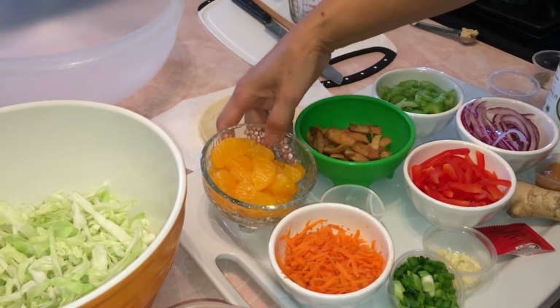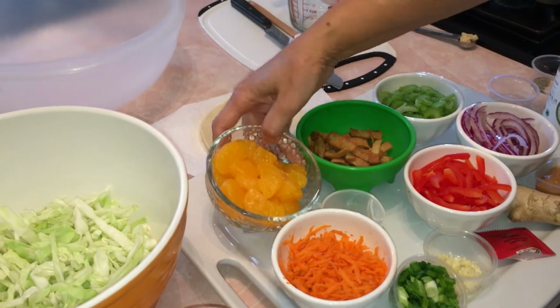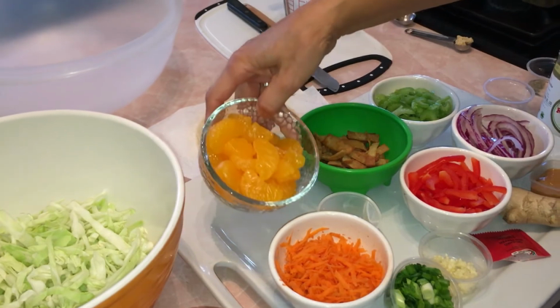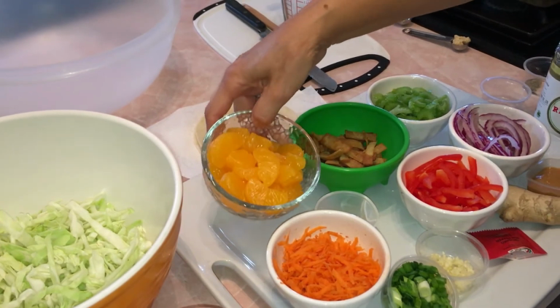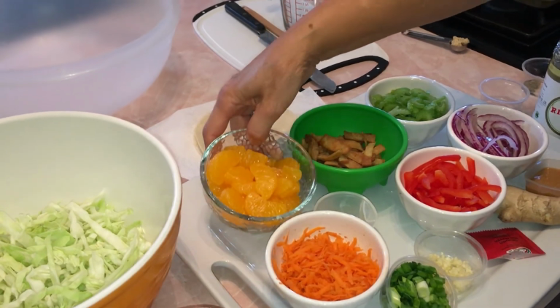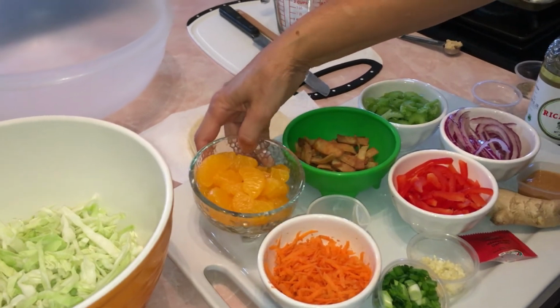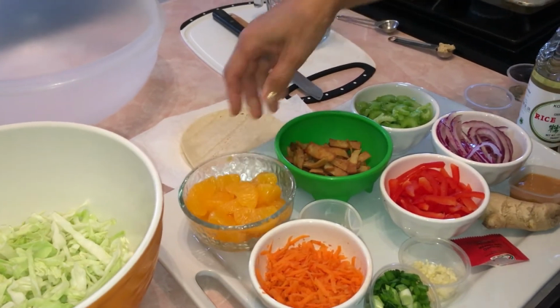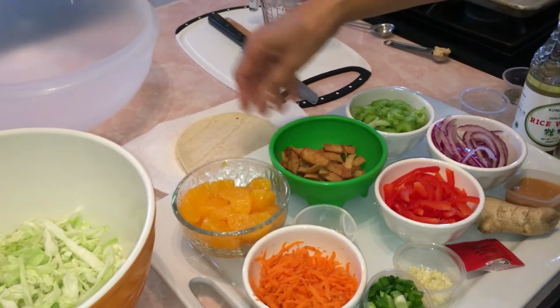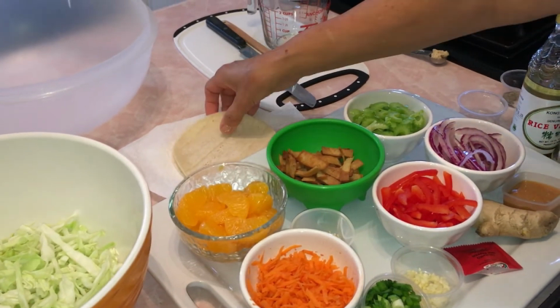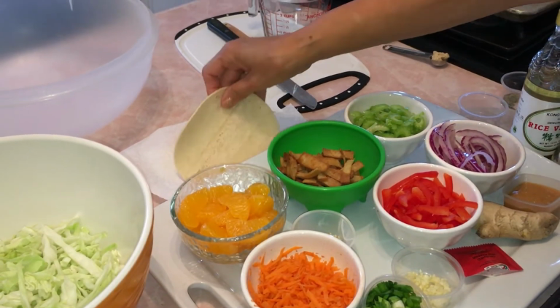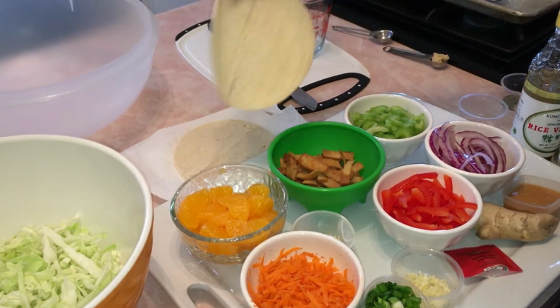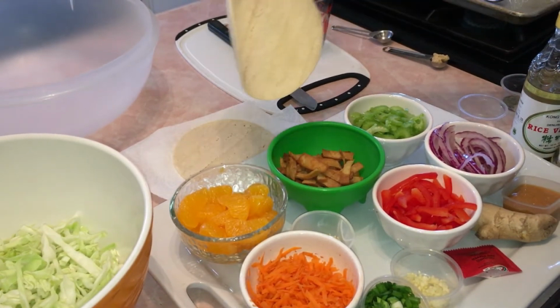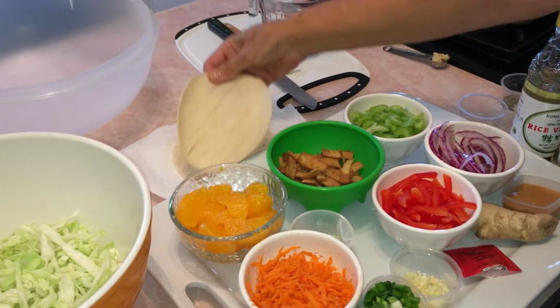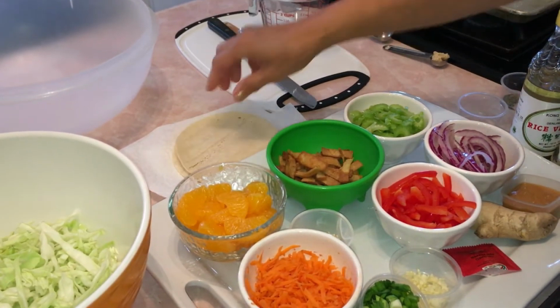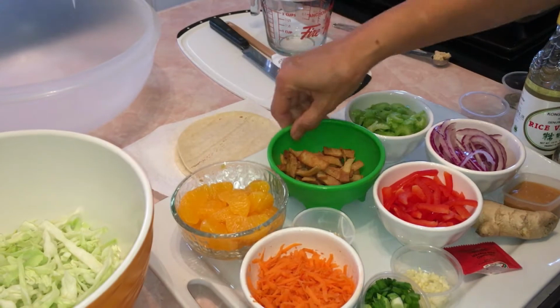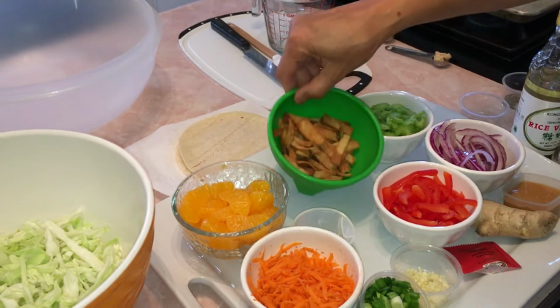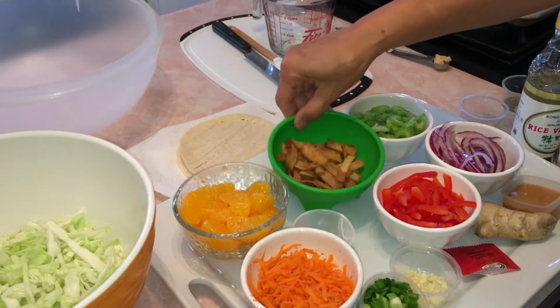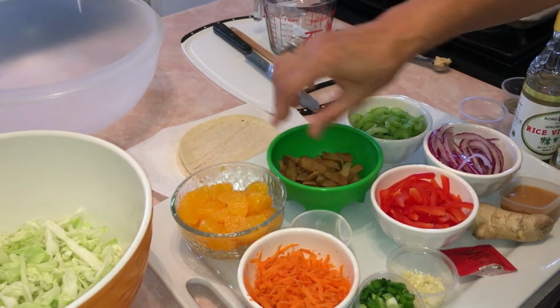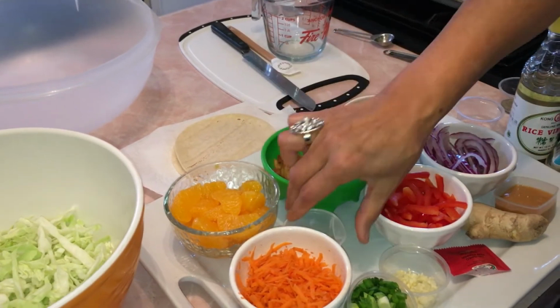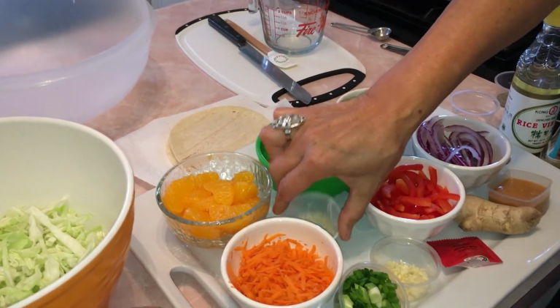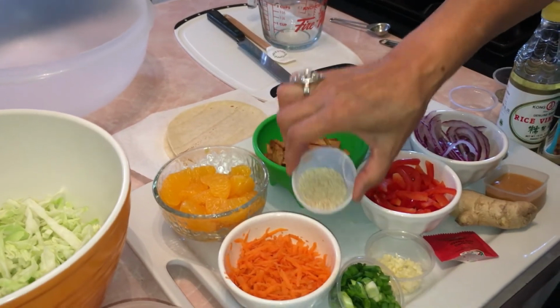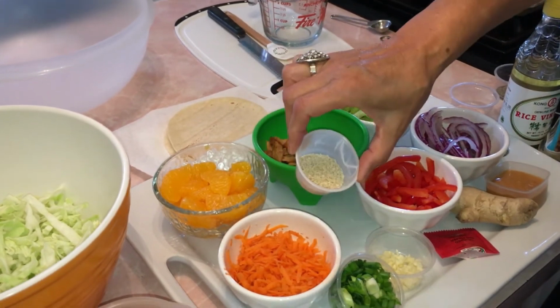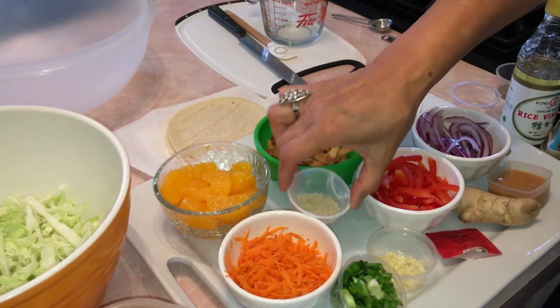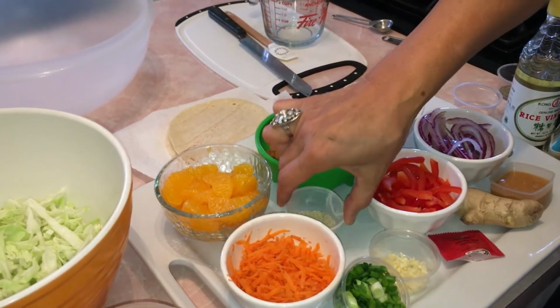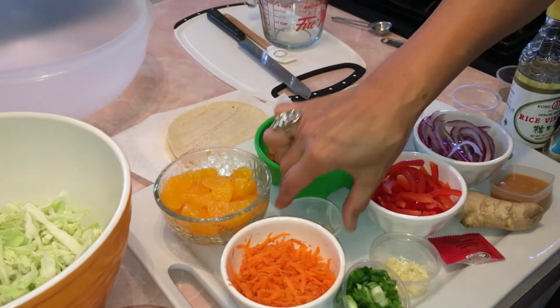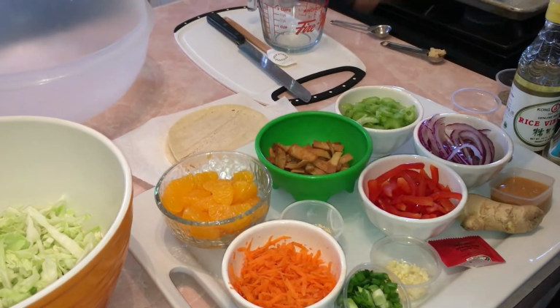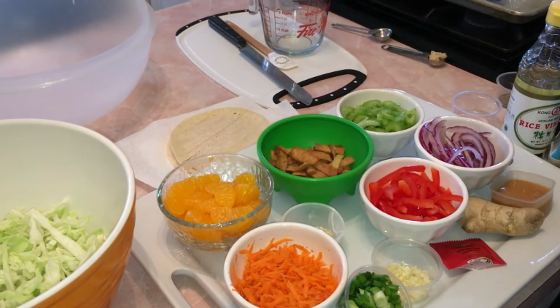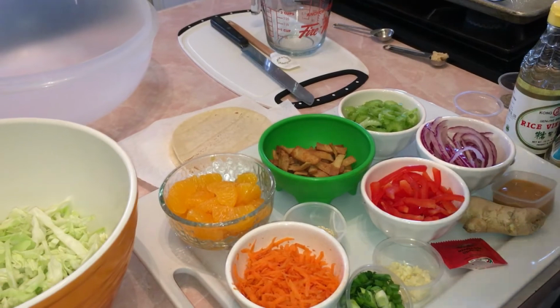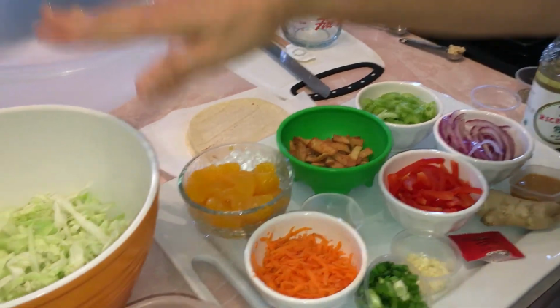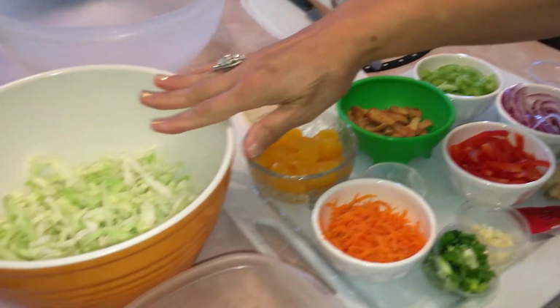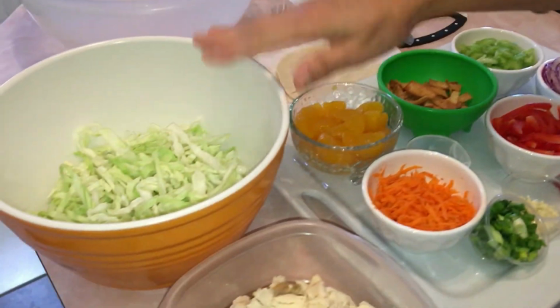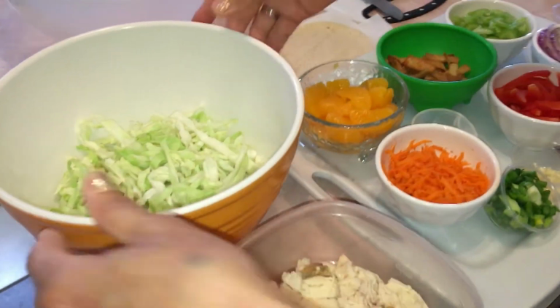A few things are optional: mandarin oranges, two corn tortillas that I fried up and cut, and sesame seeds for the top. Now let's go over the ingredients you'll need.